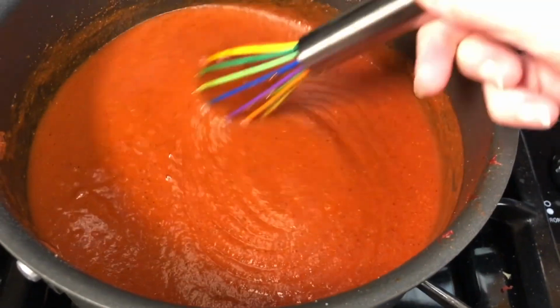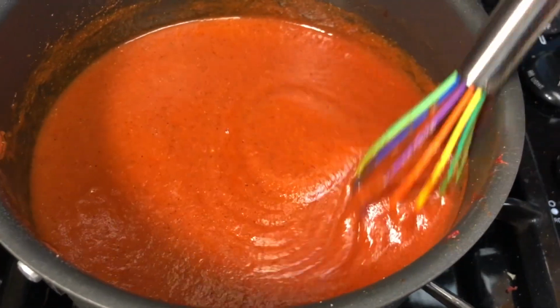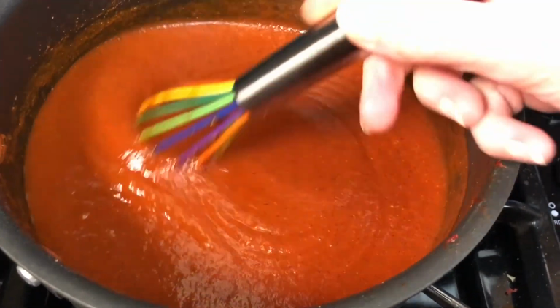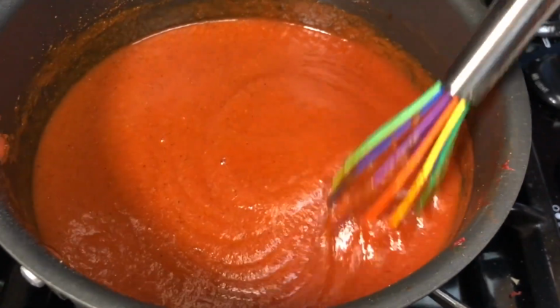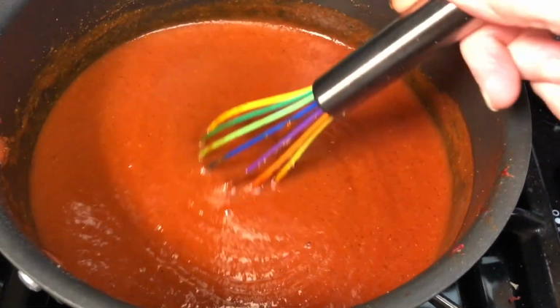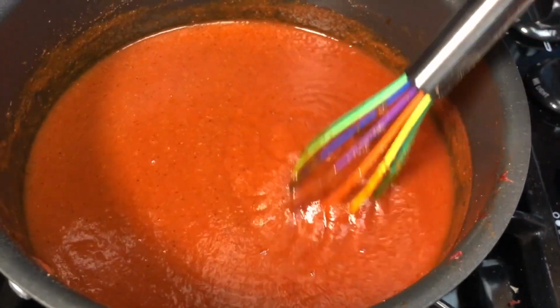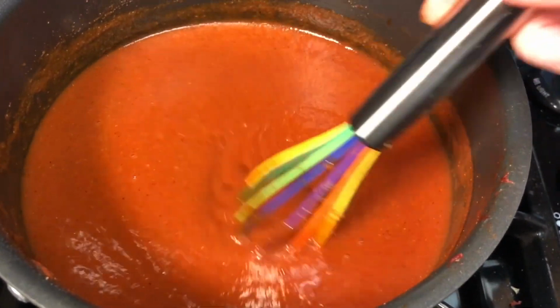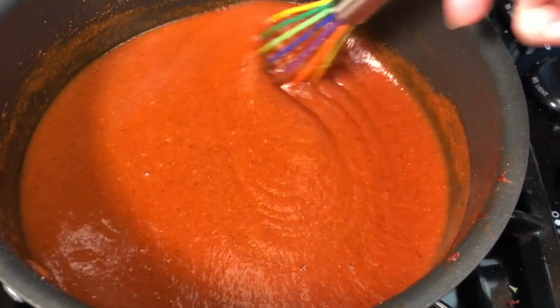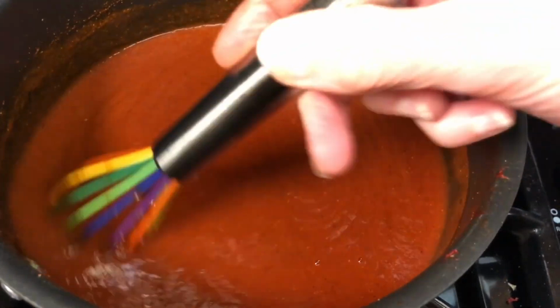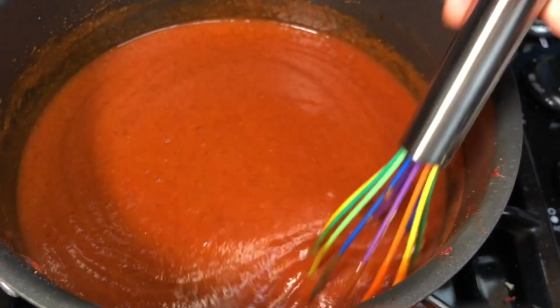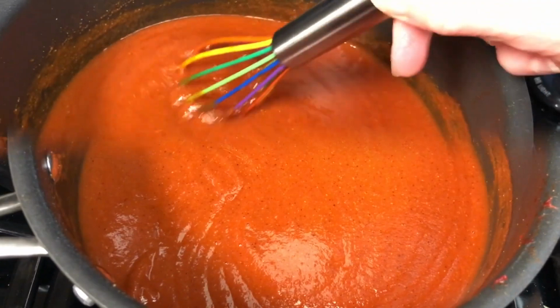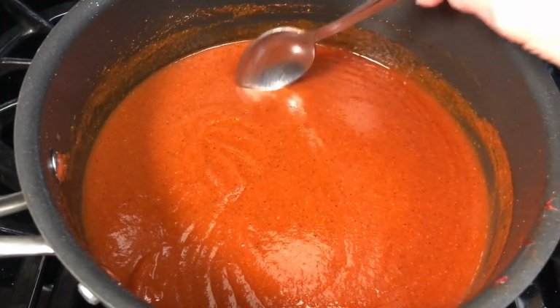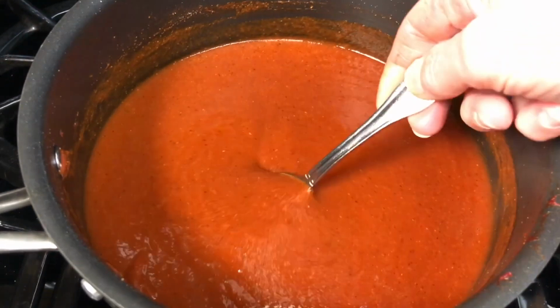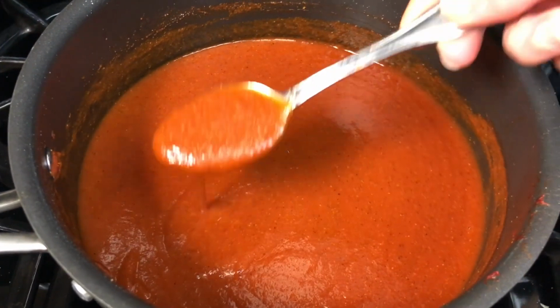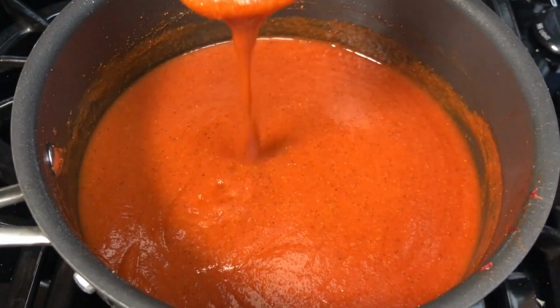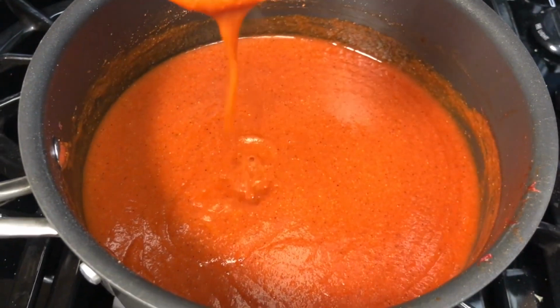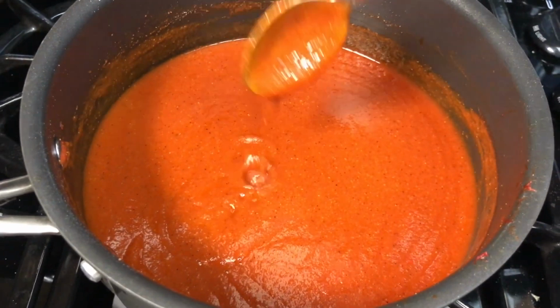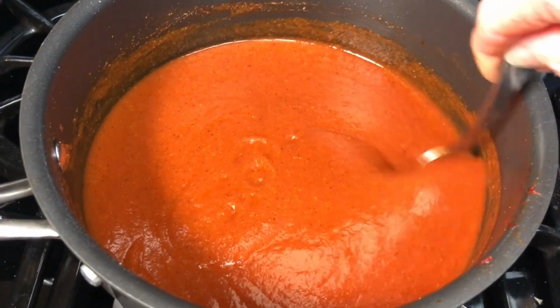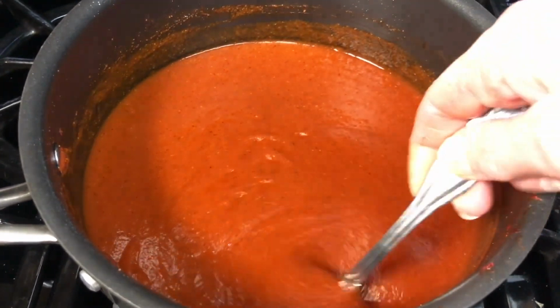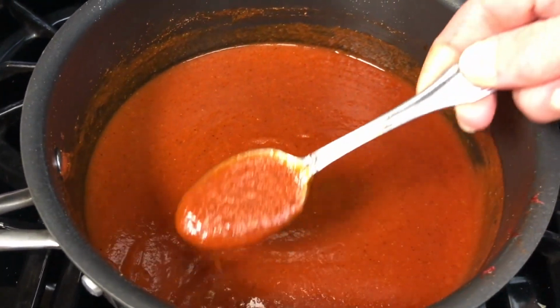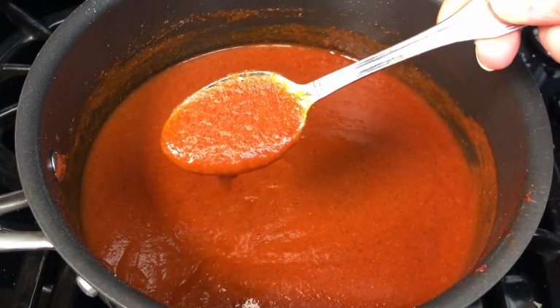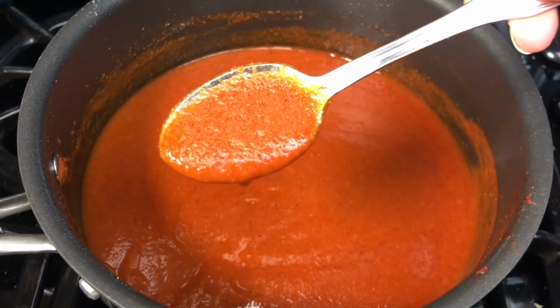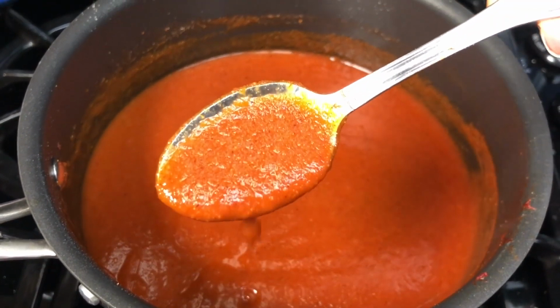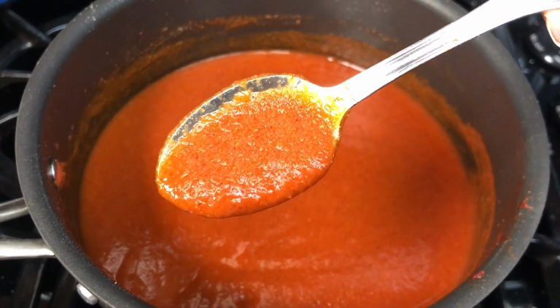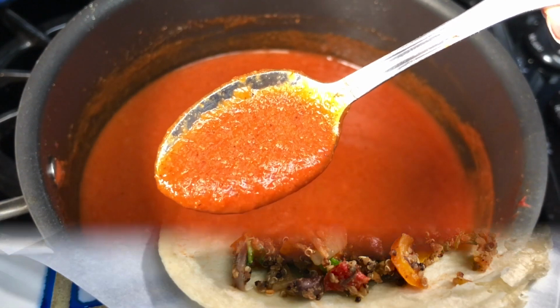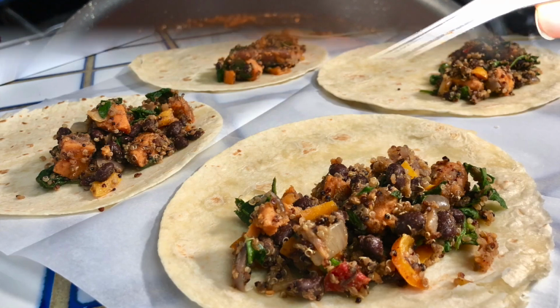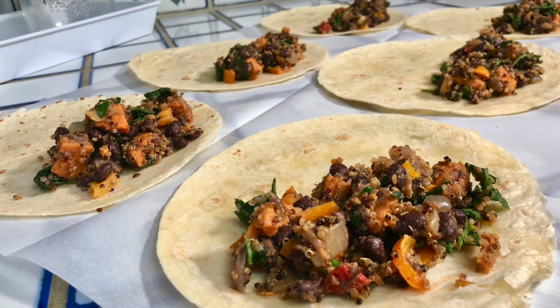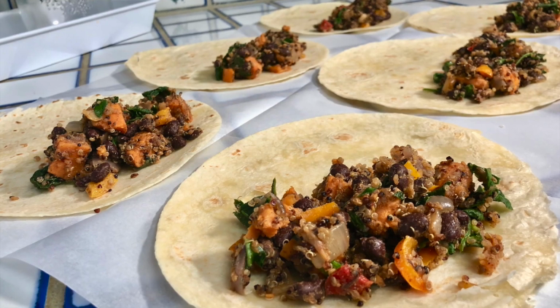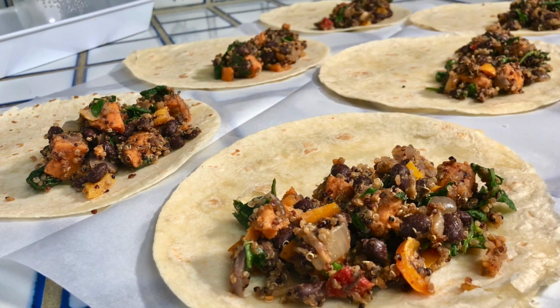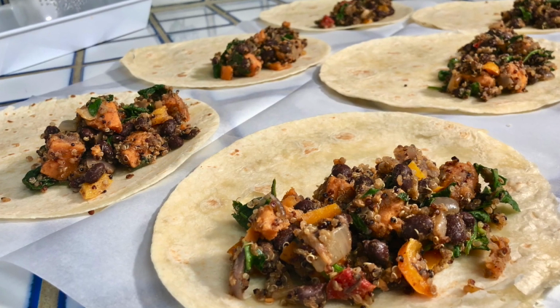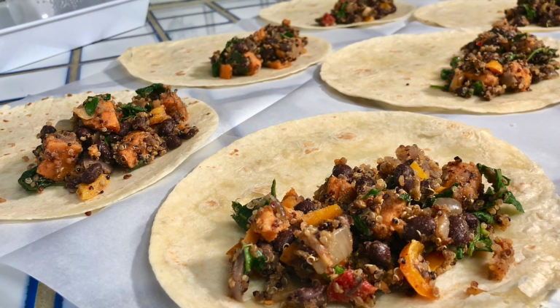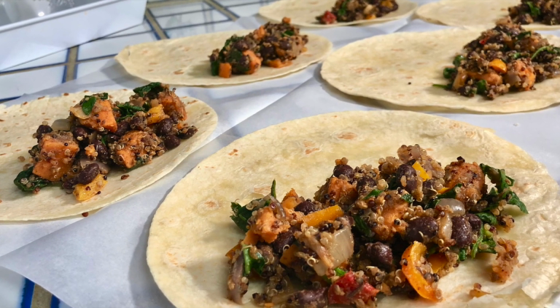Stir that all really well and let it cook a little and simmer. As you can see it's just a little bit thick, so go ahead and taste it and you can adjust the seasonings if you'd like.